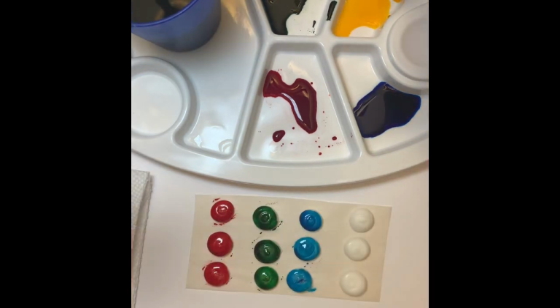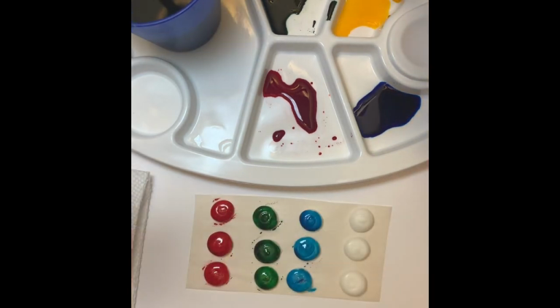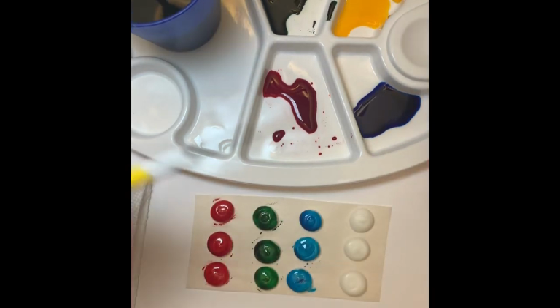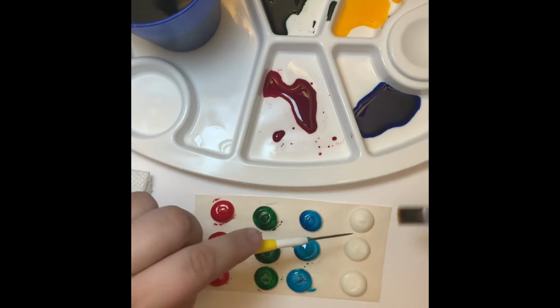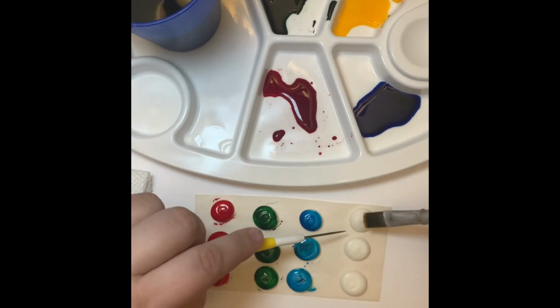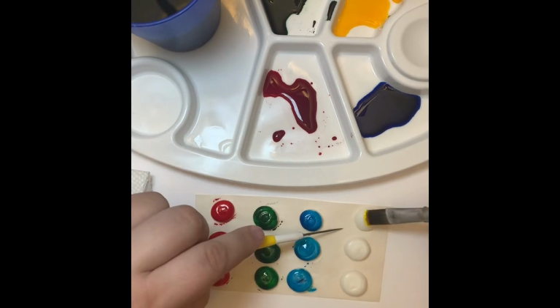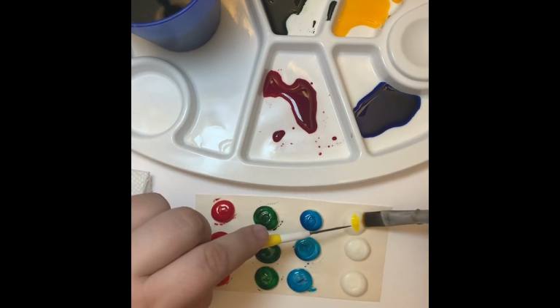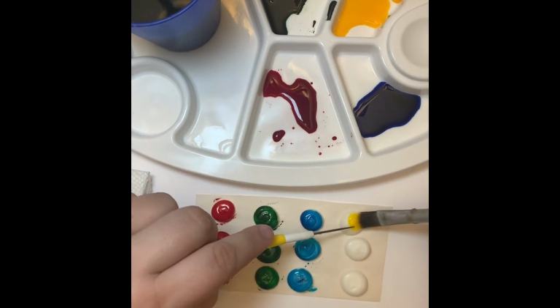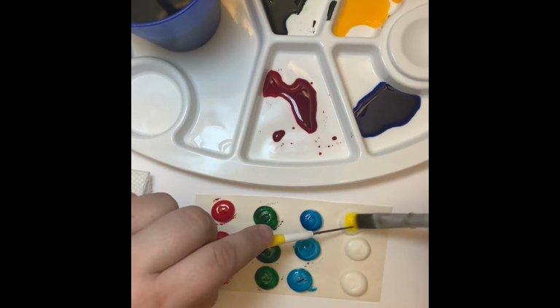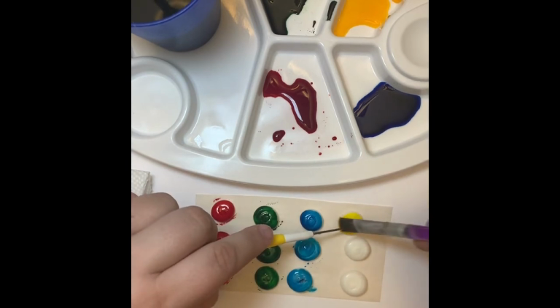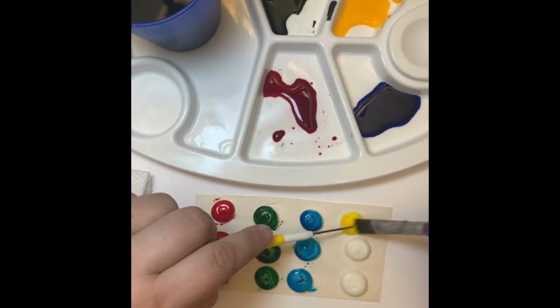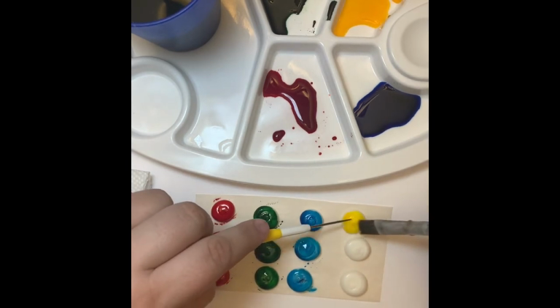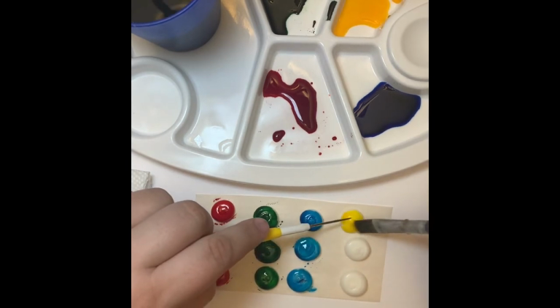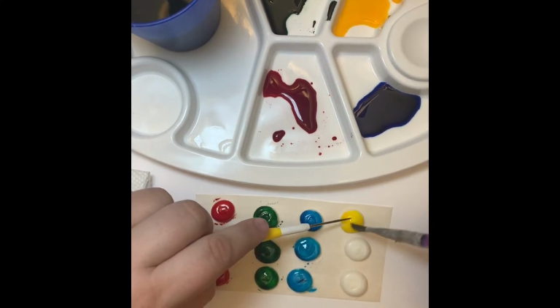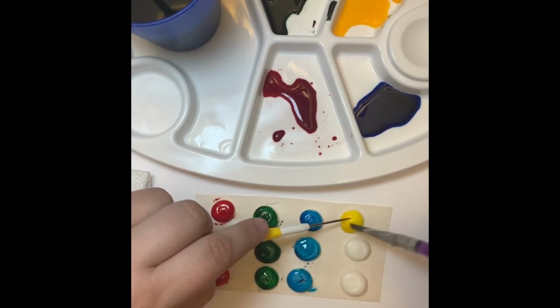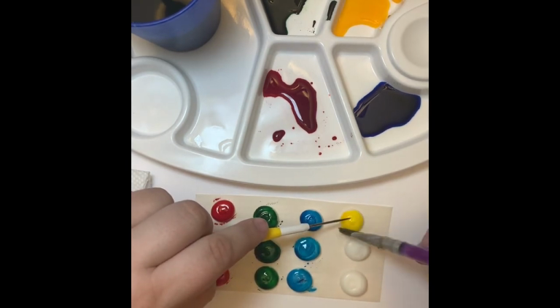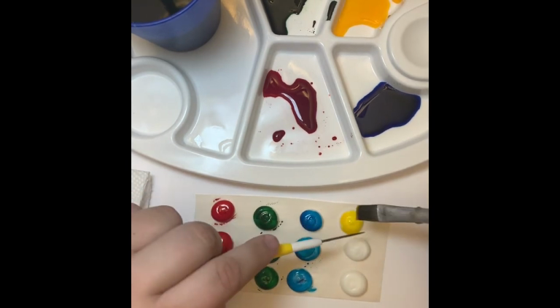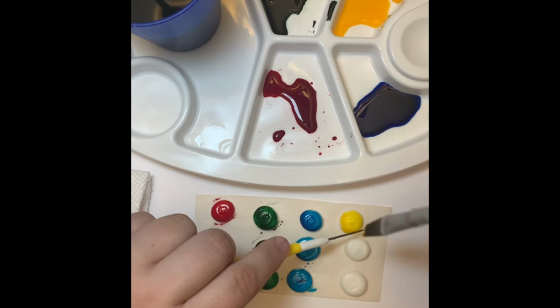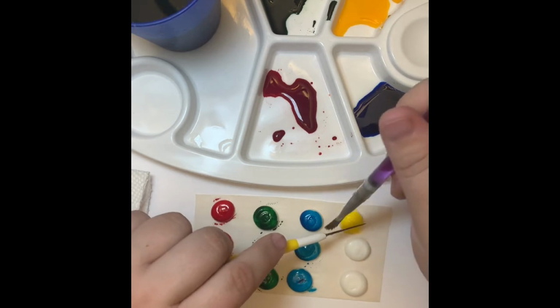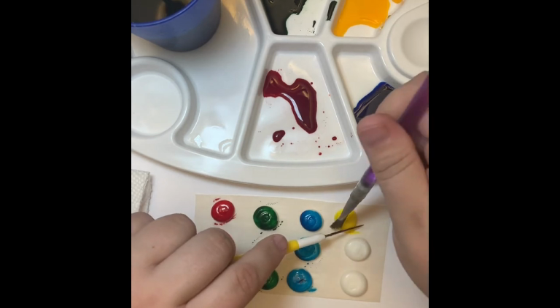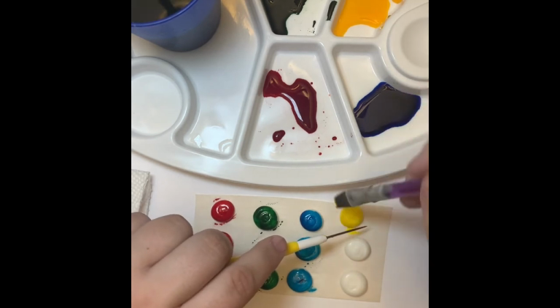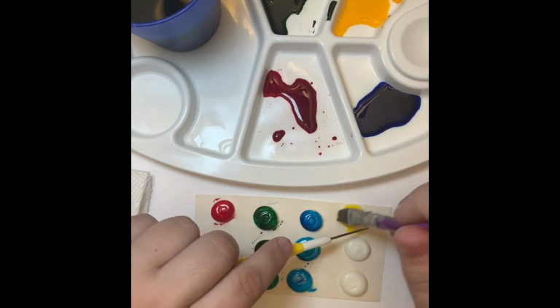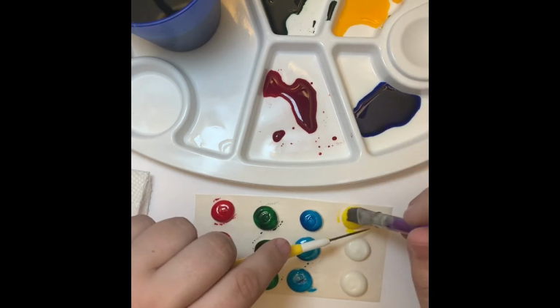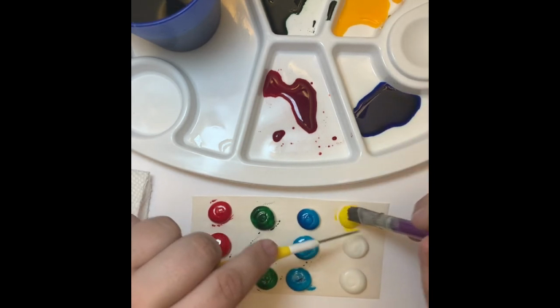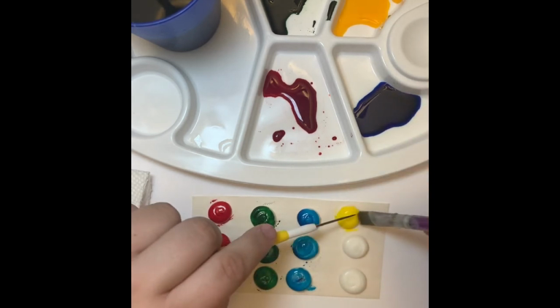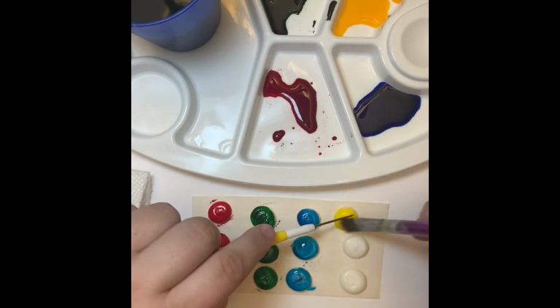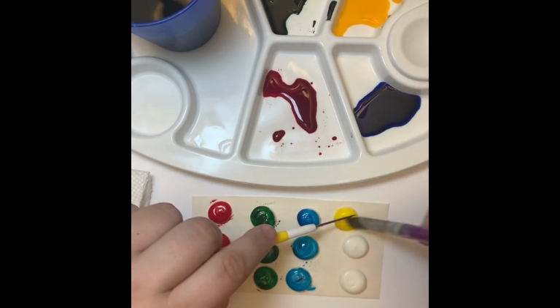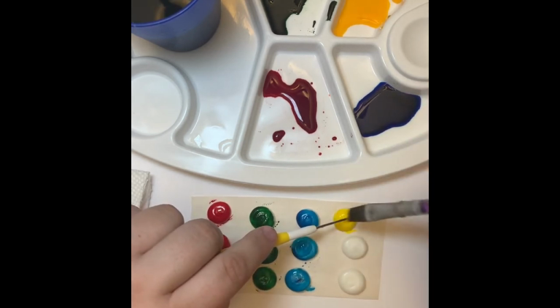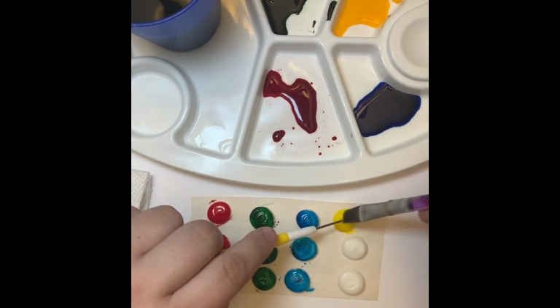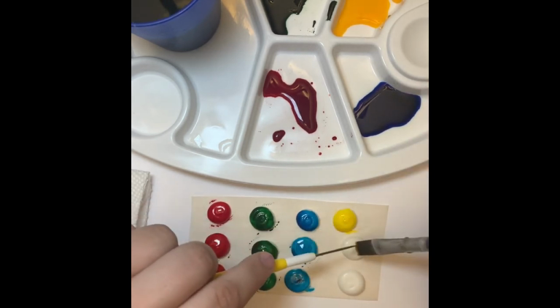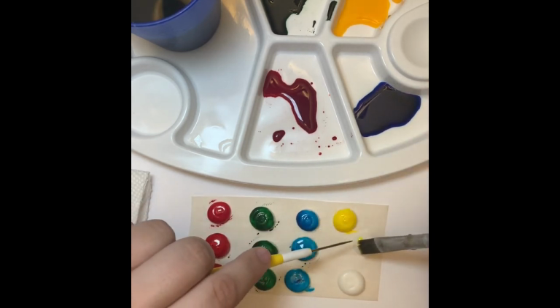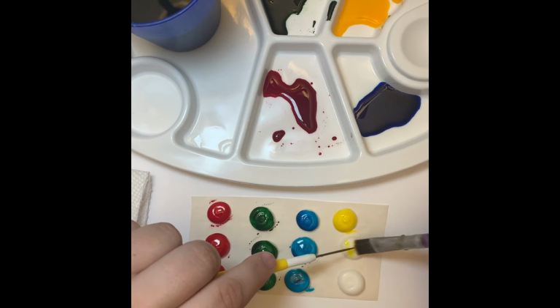Once the icing dots have completely dried, they do tend to pull off of the parchment paper, so I just use my scribe tool — or again a toothpick — to hold it down and paint over it.